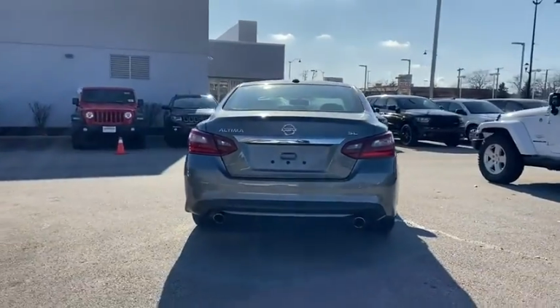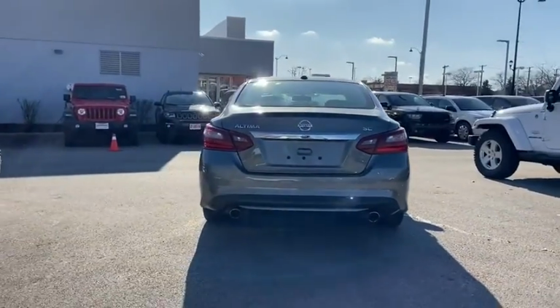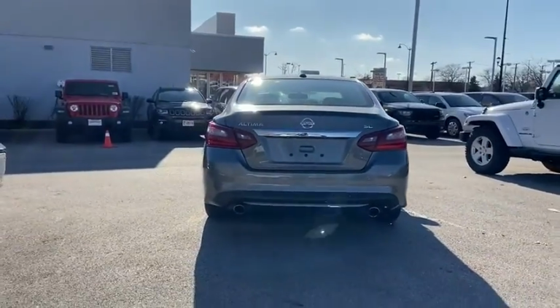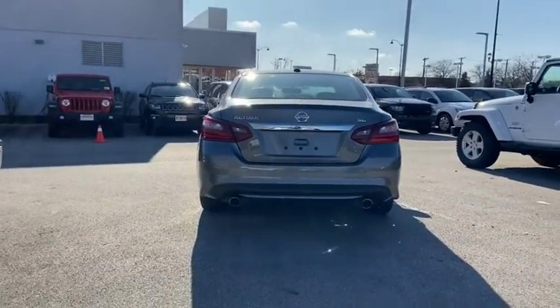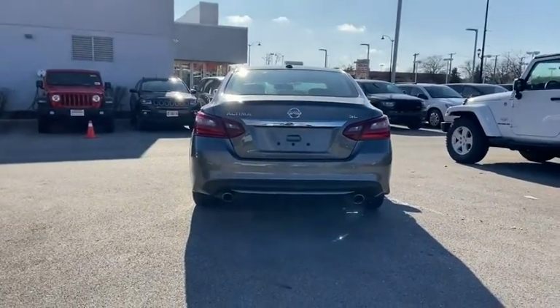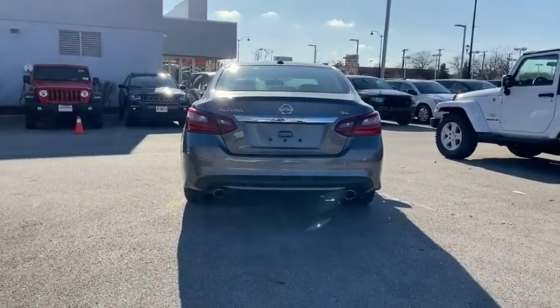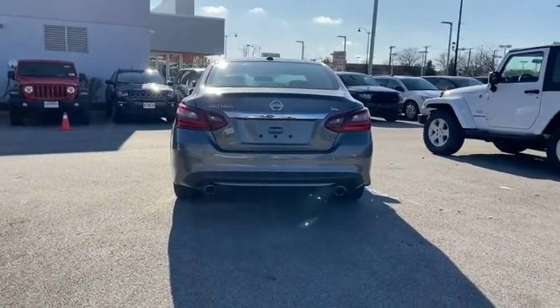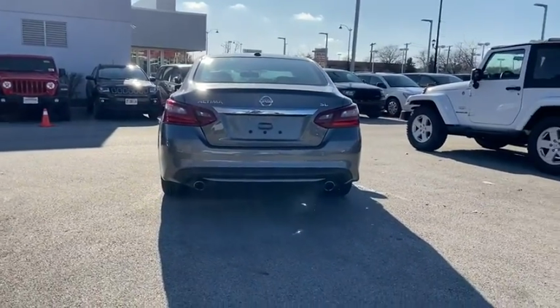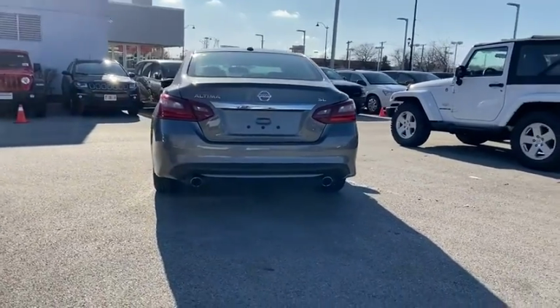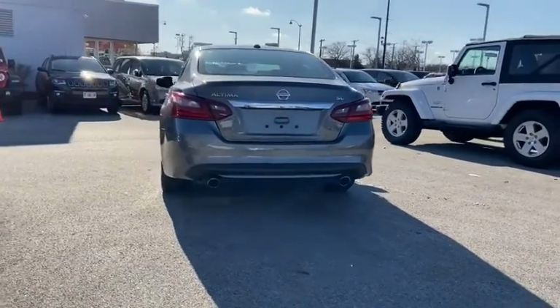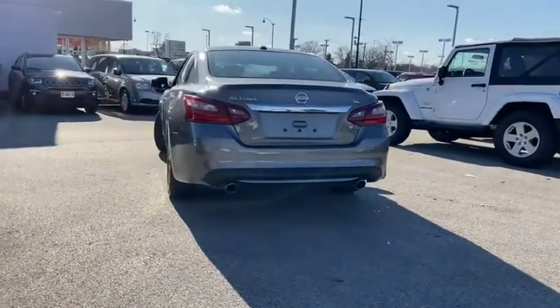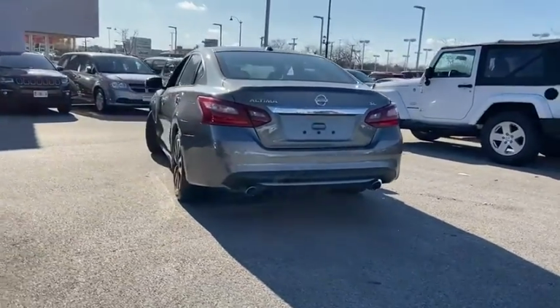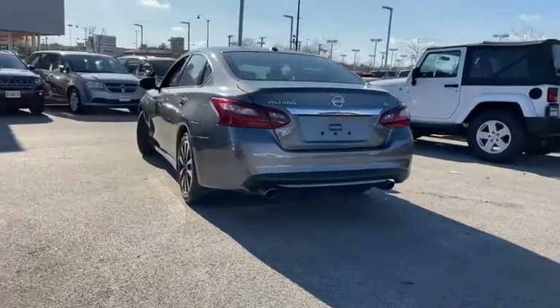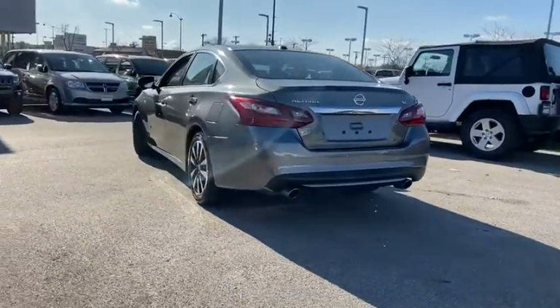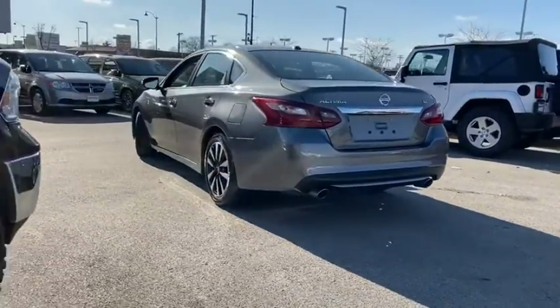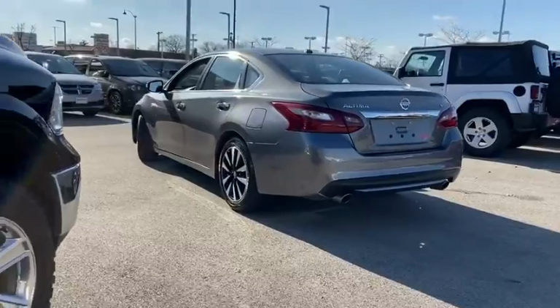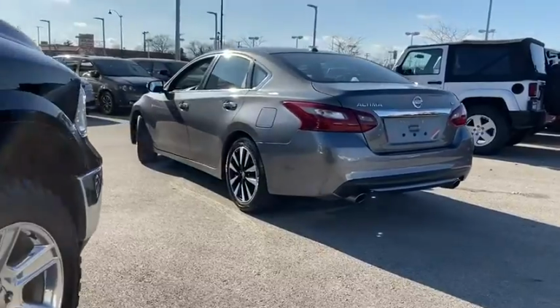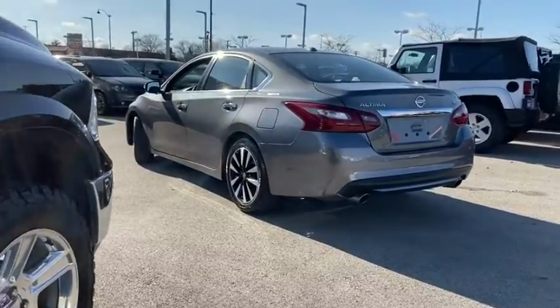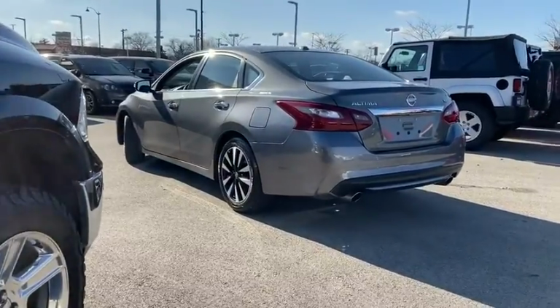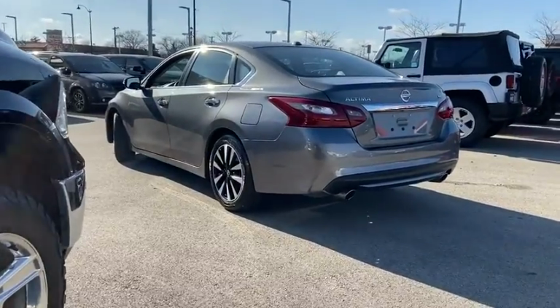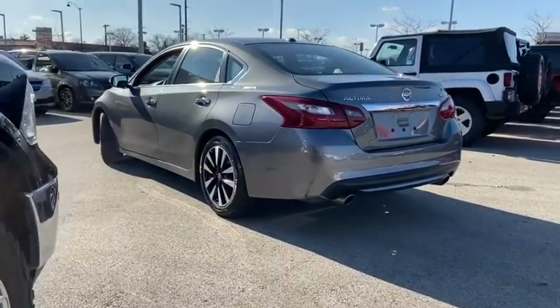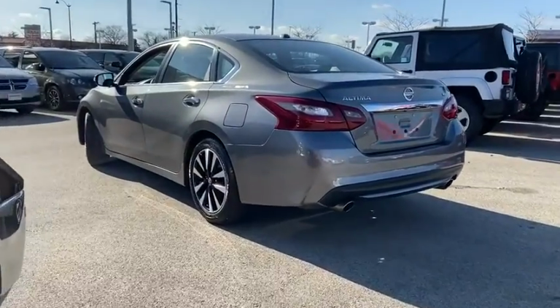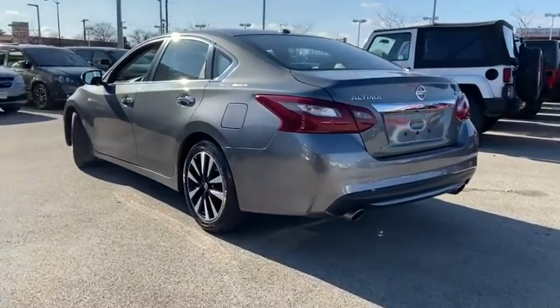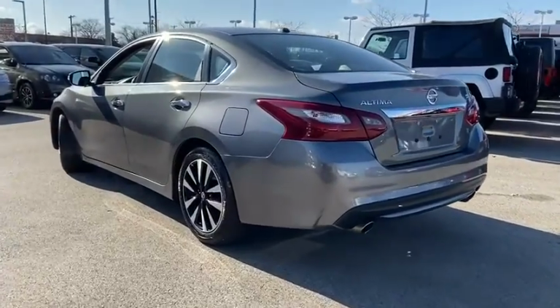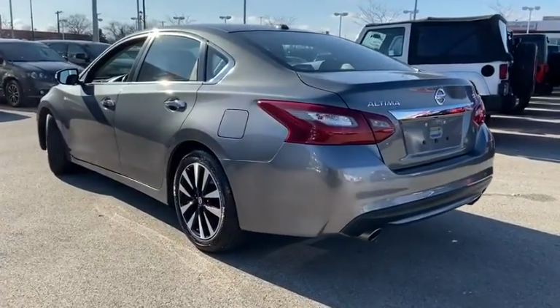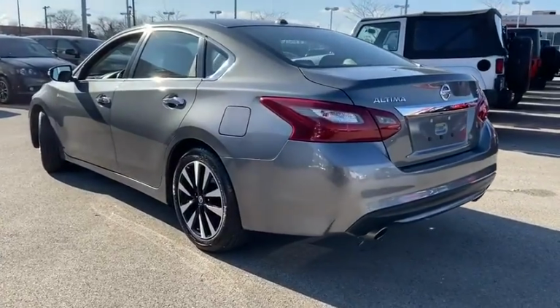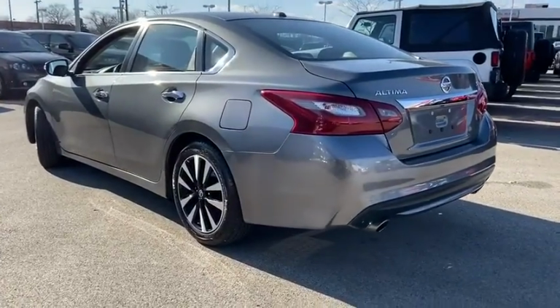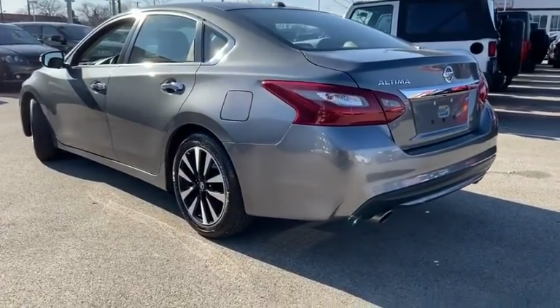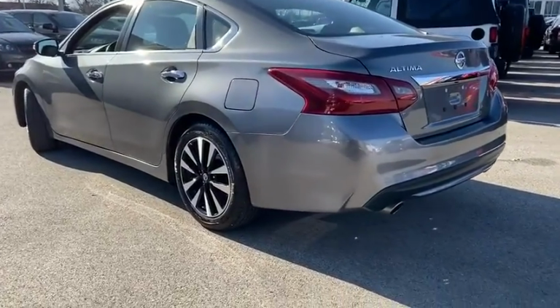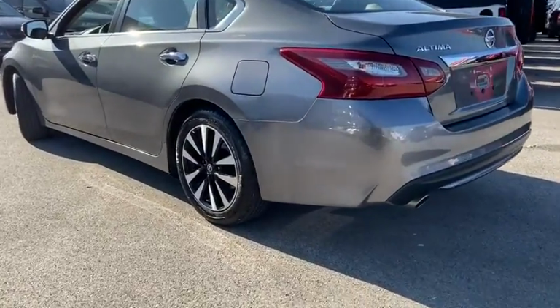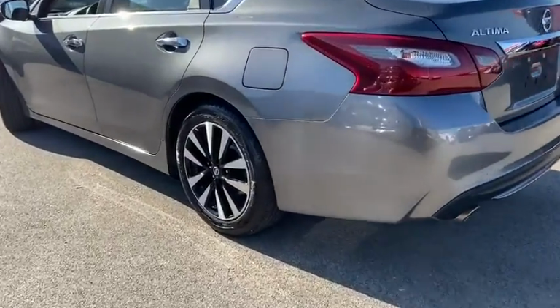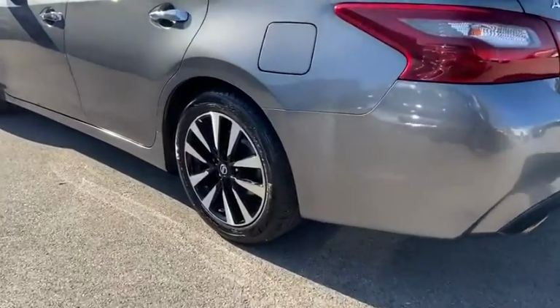Traction control, dual airbags, power steering, four-wheel disc brakes, AM-FM stereo with CD player, center armrest, CD player.